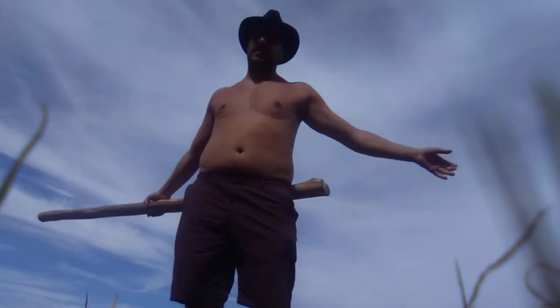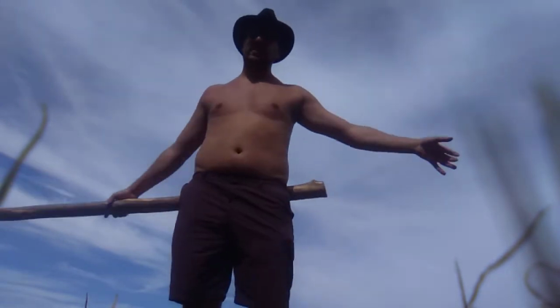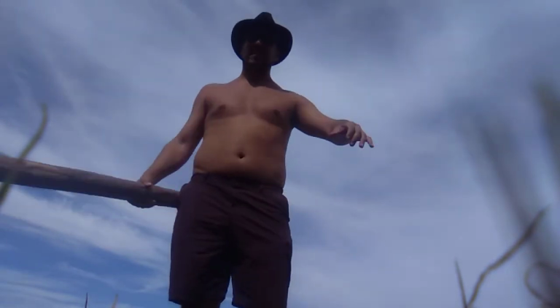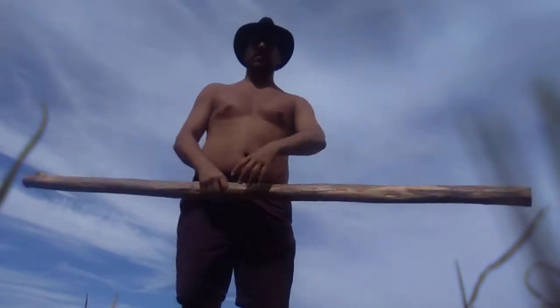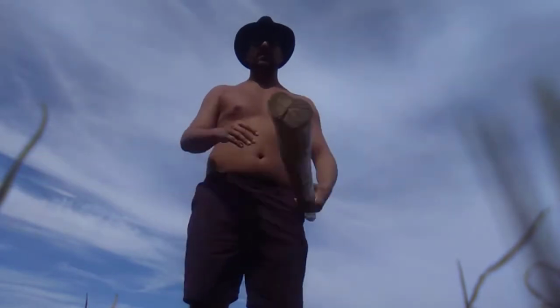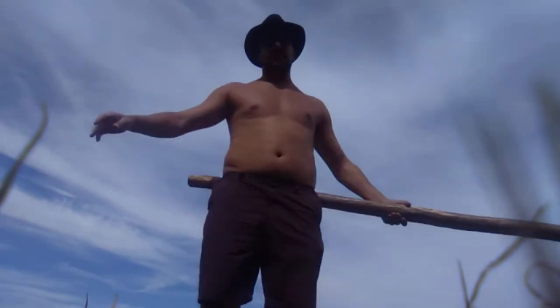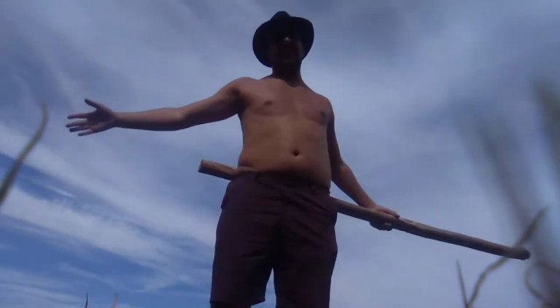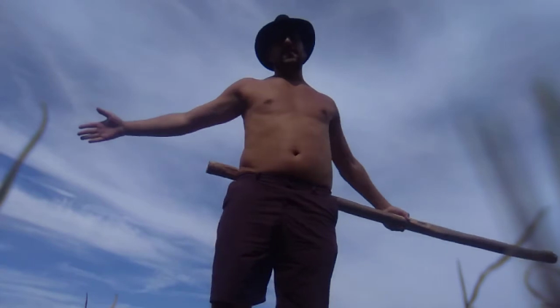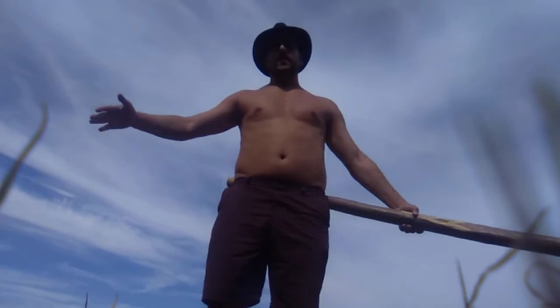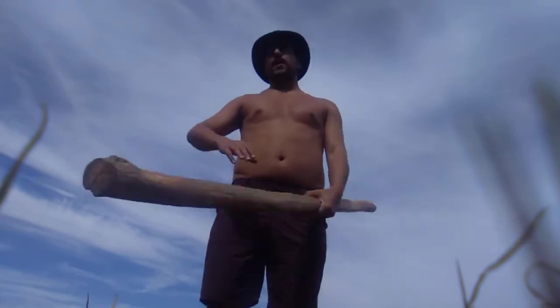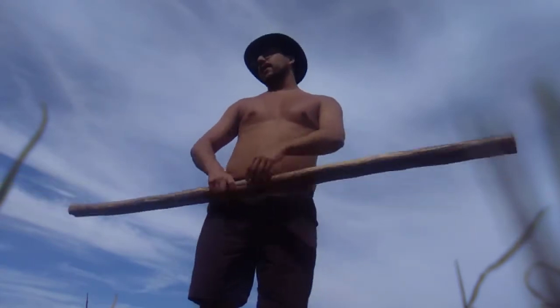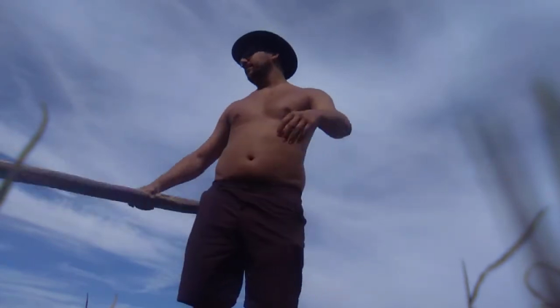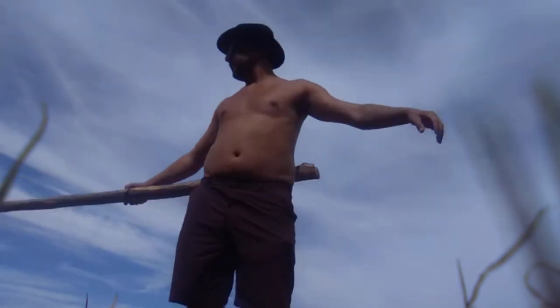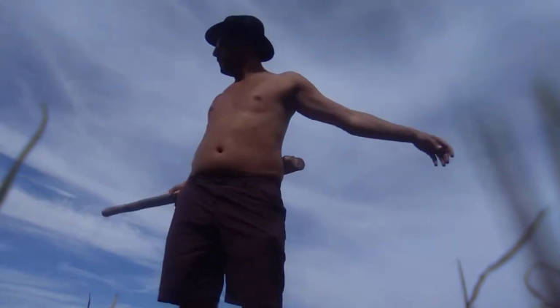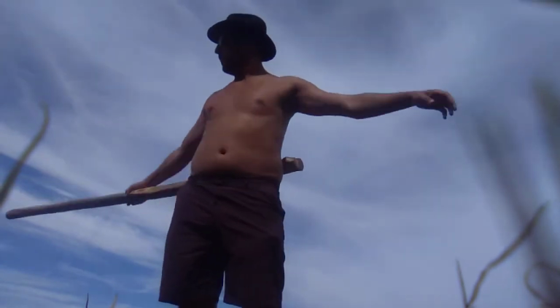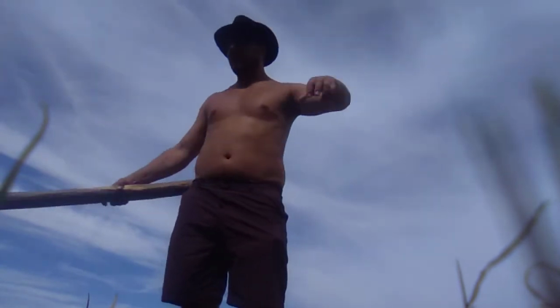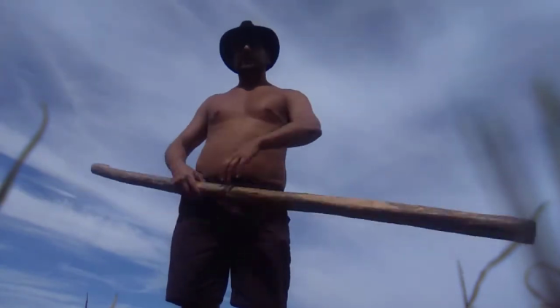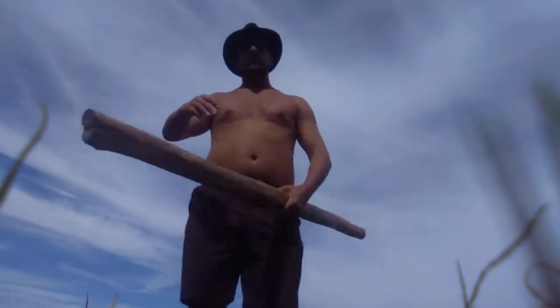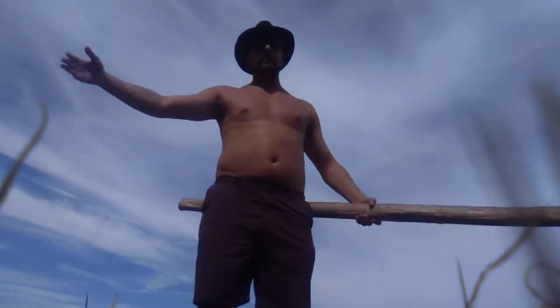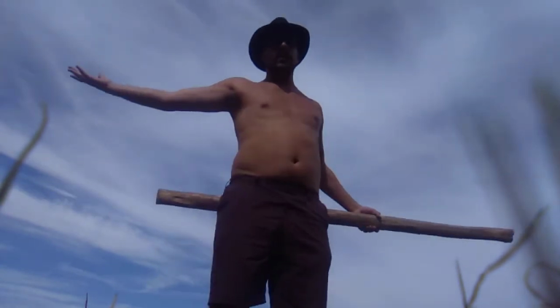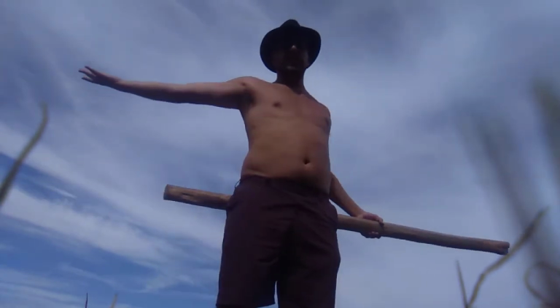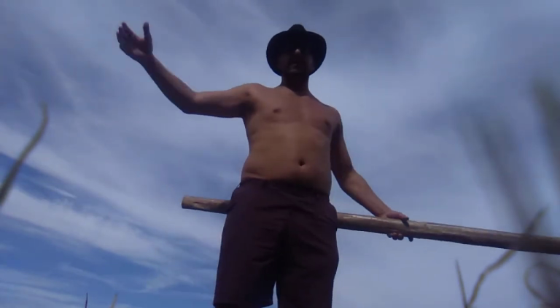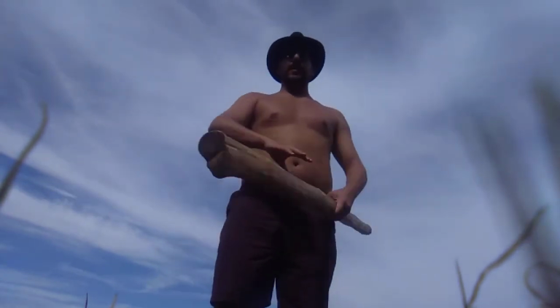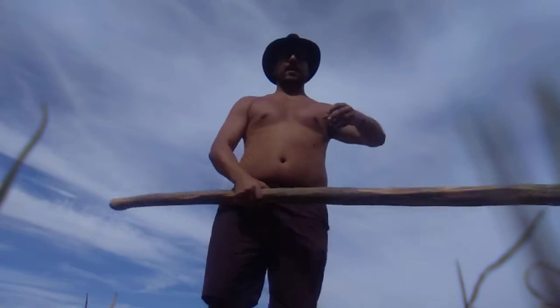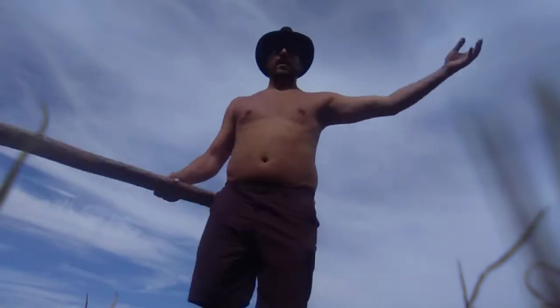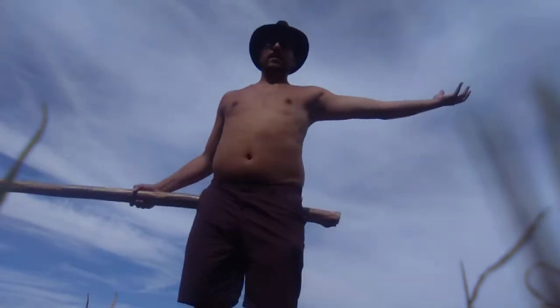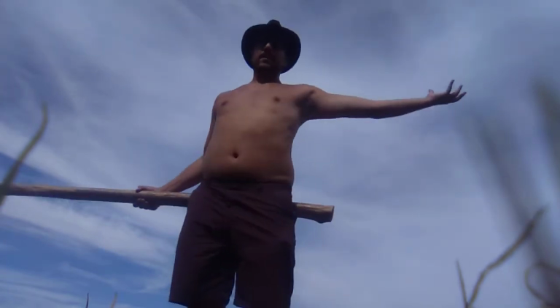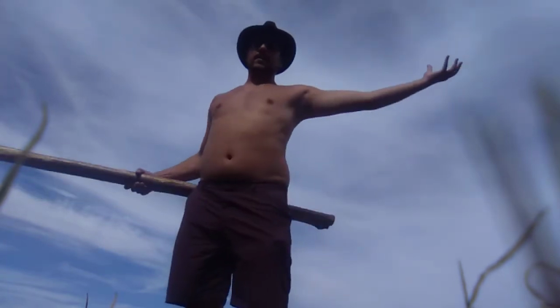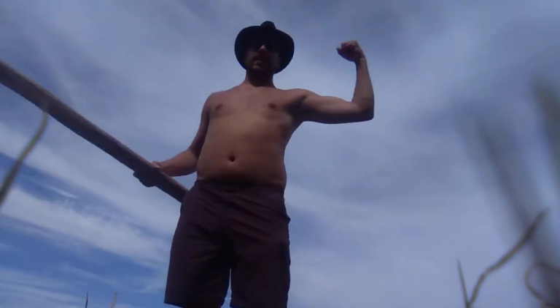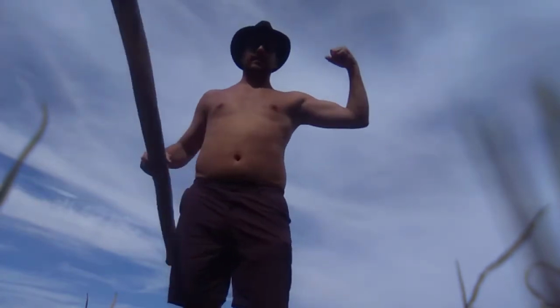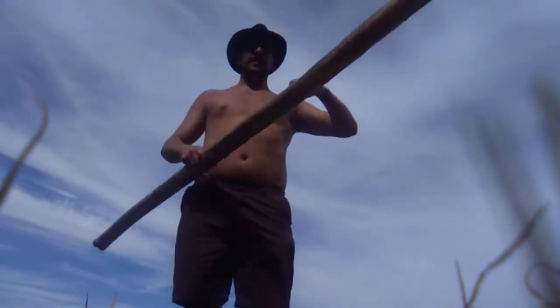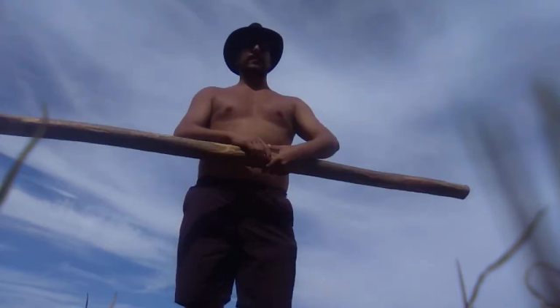This is like the mountain pose, I would say. And you're really feeling it in your biceps.